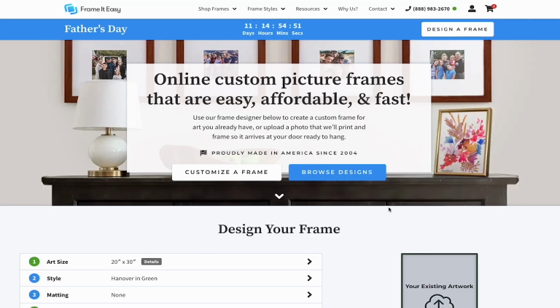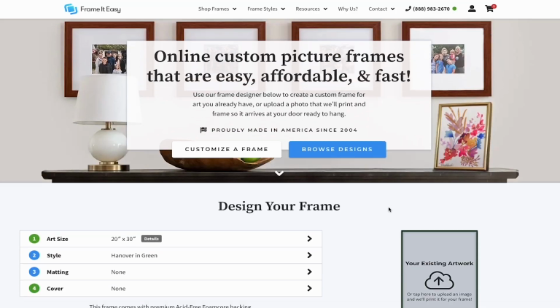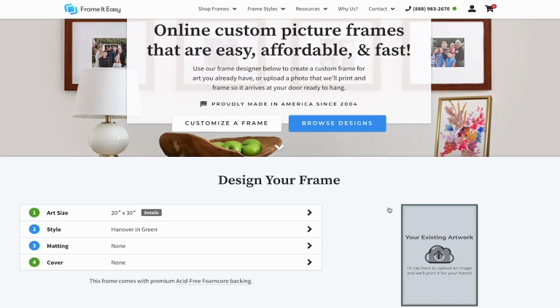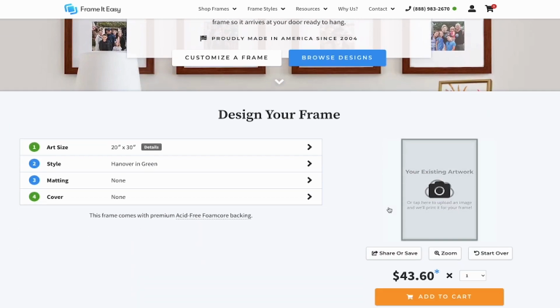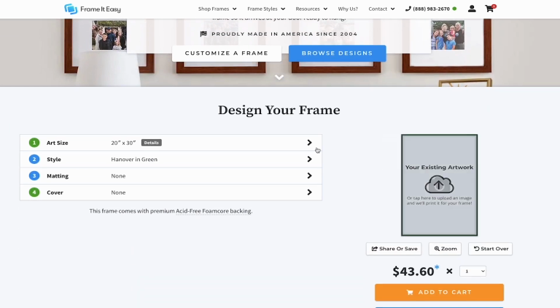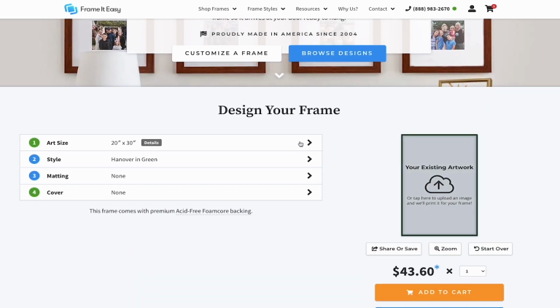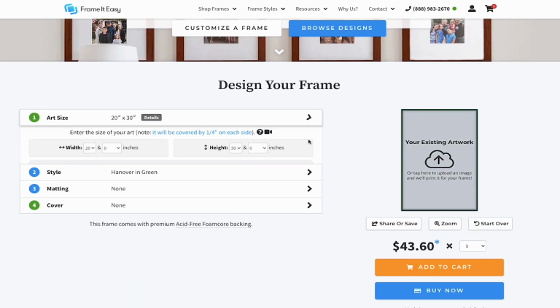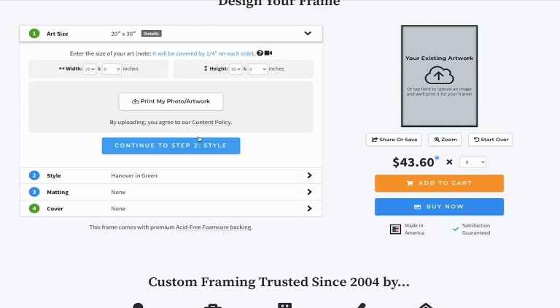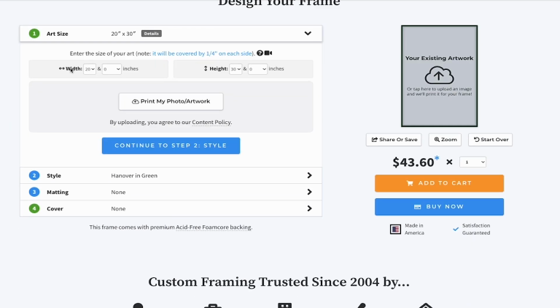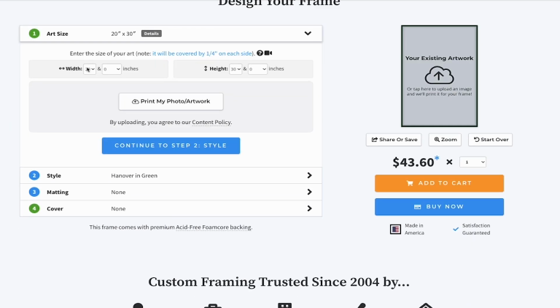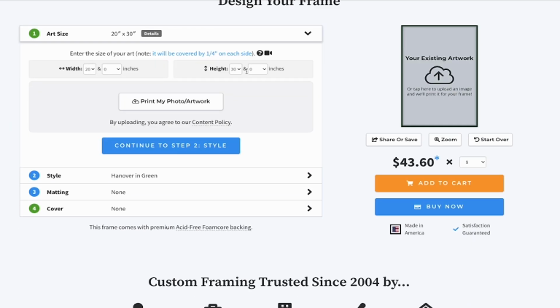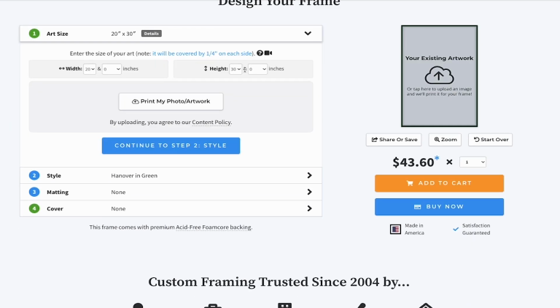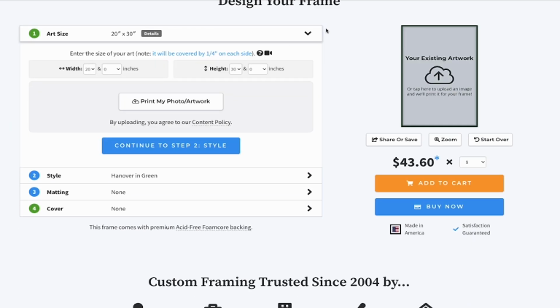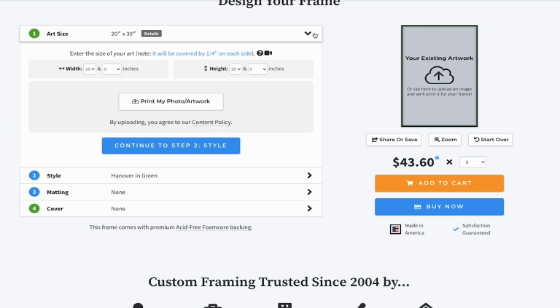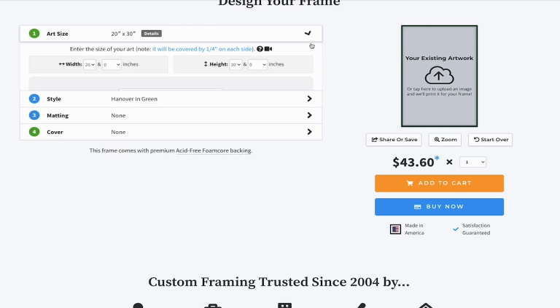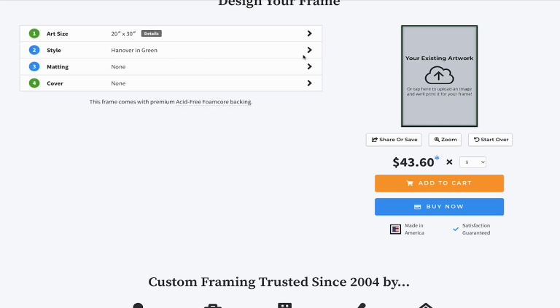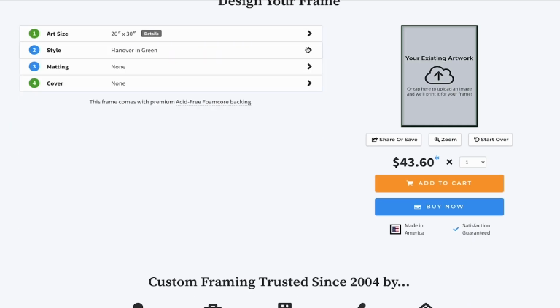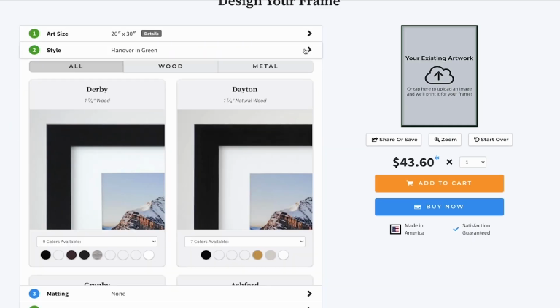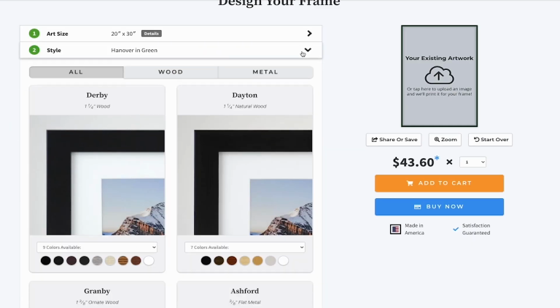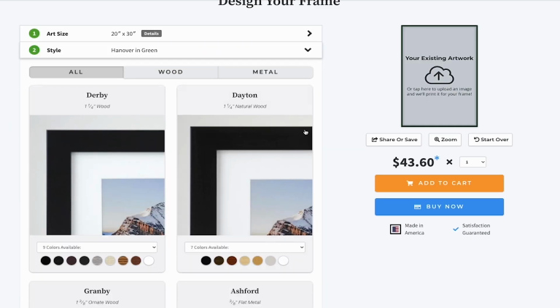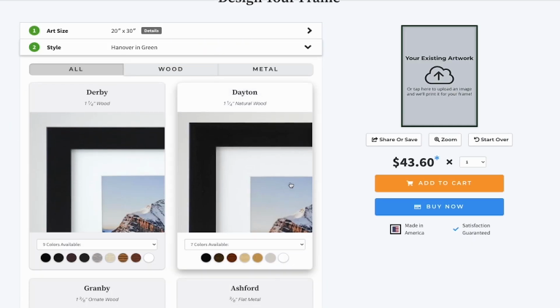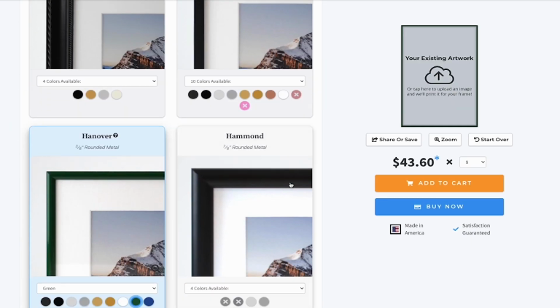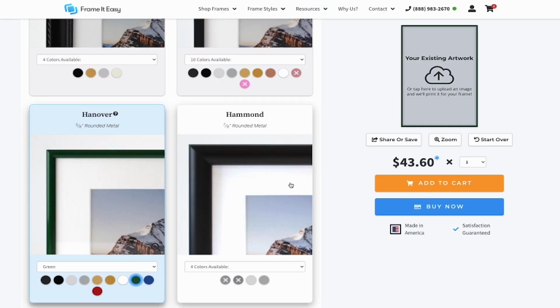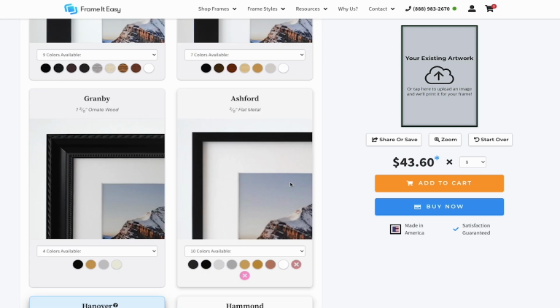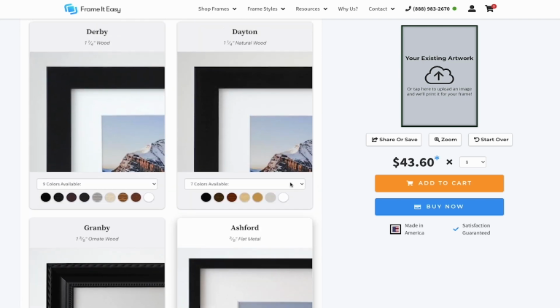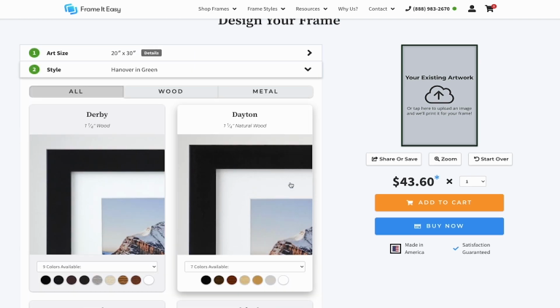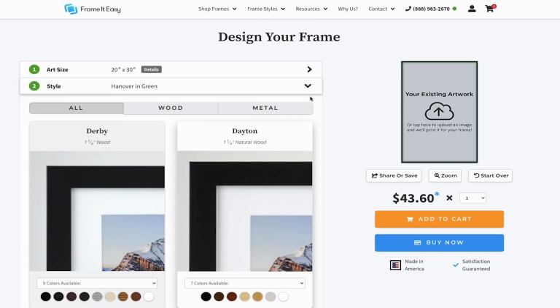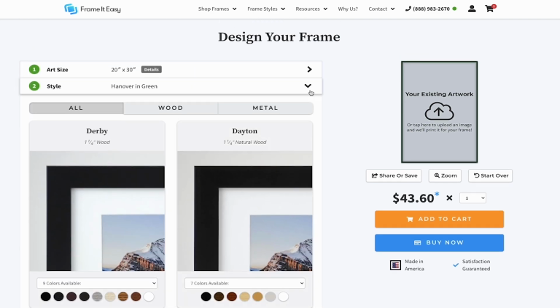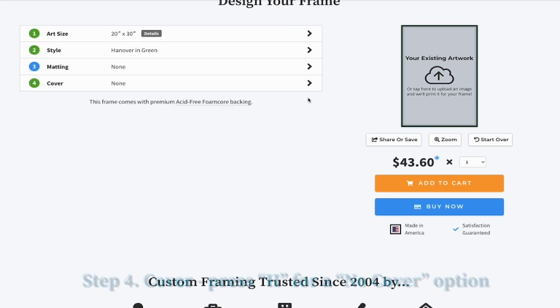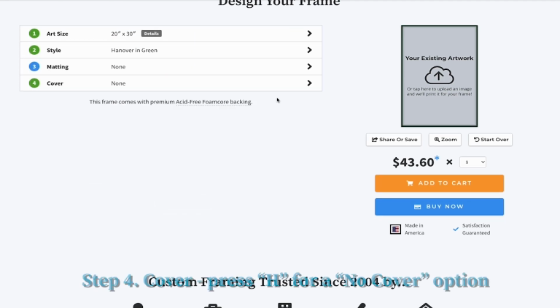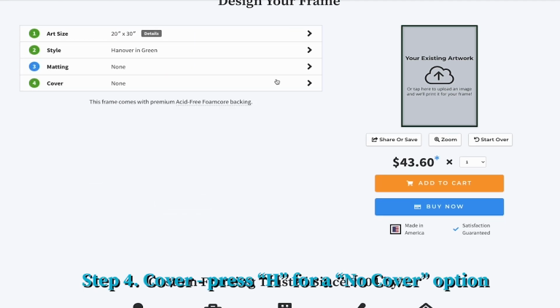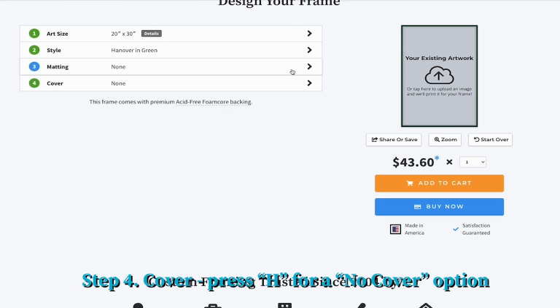Once you have your art size, head over to our custom frame designer, enter your dimensions, and select your frame style and matting if you wish.